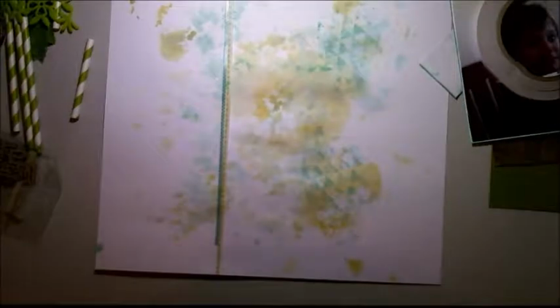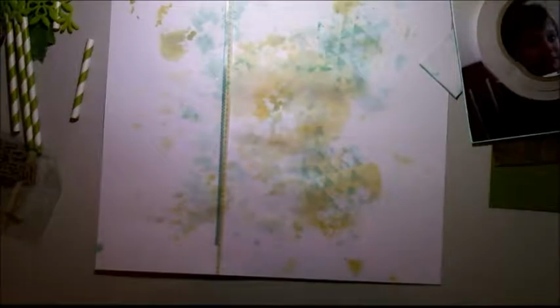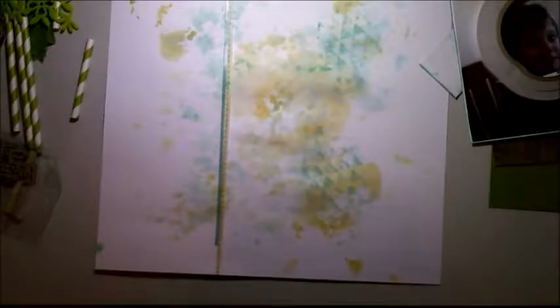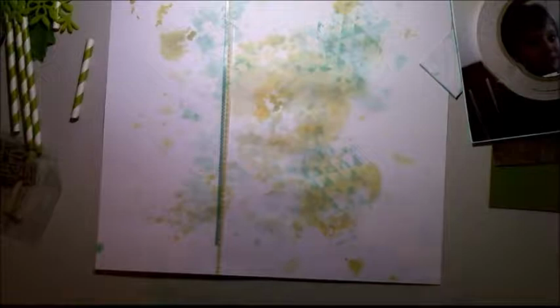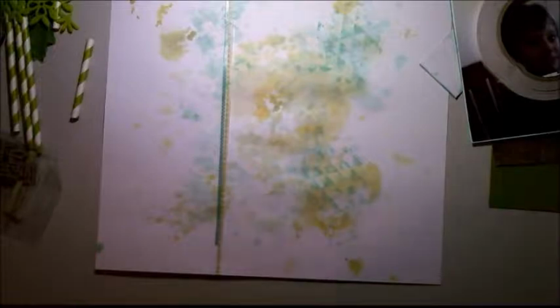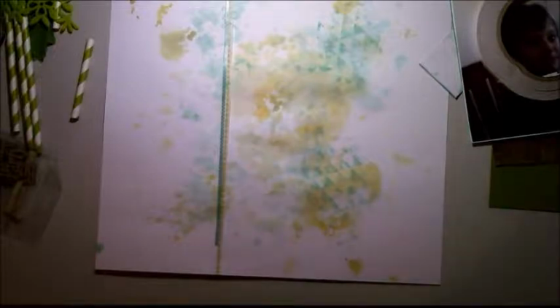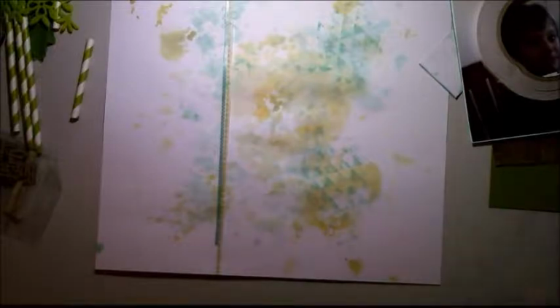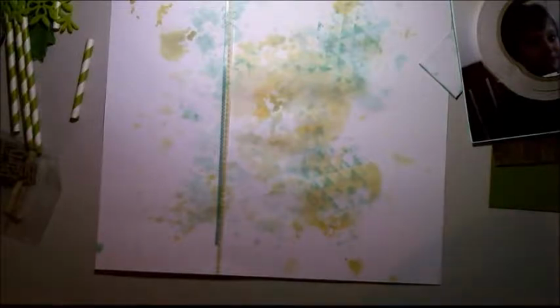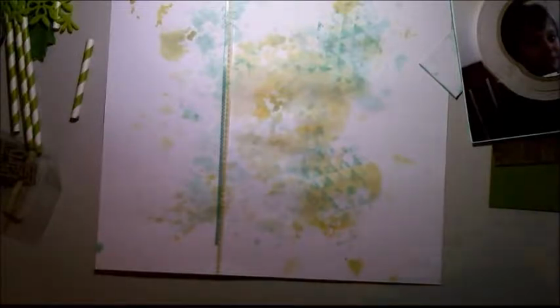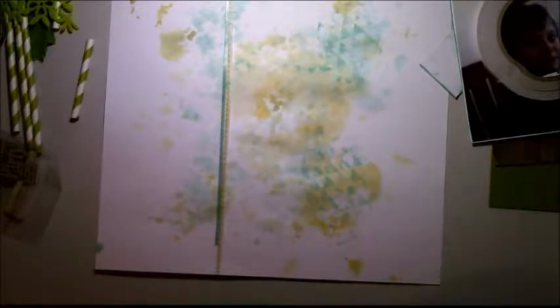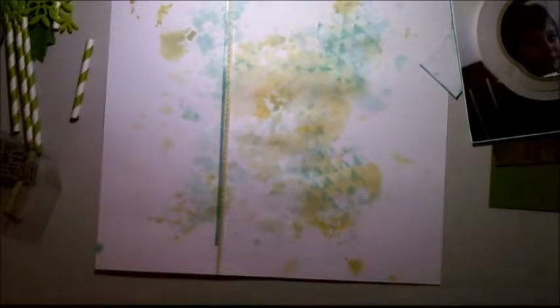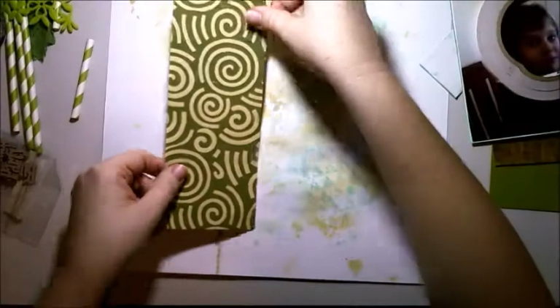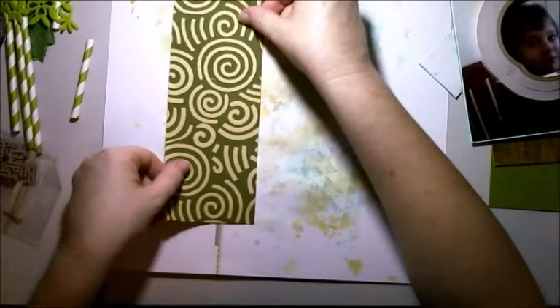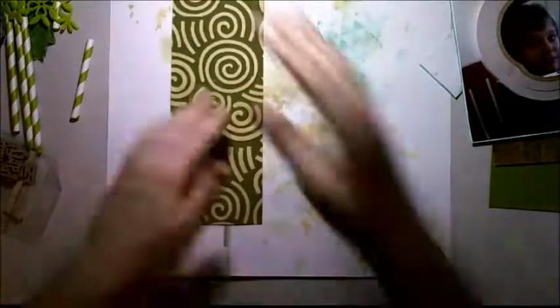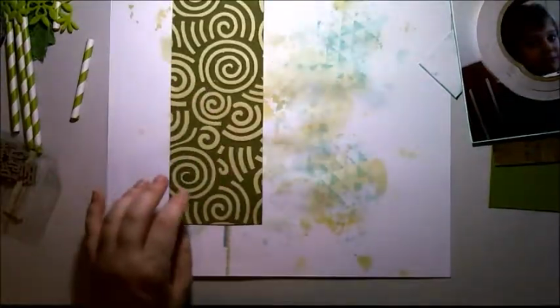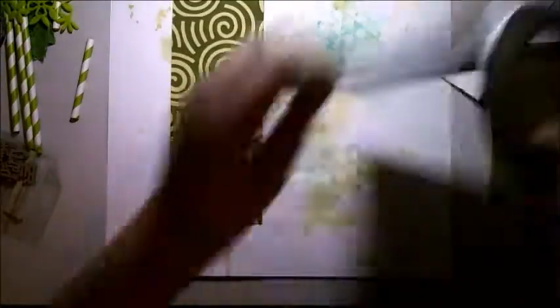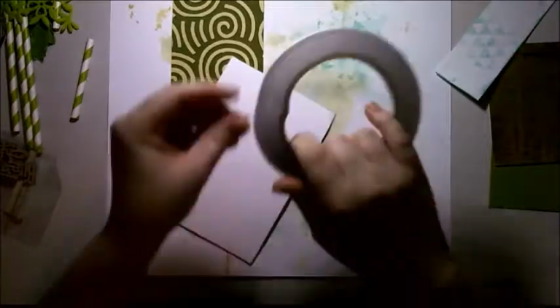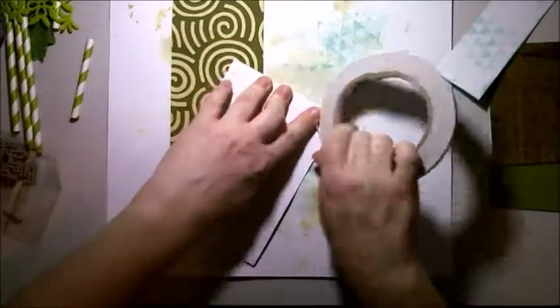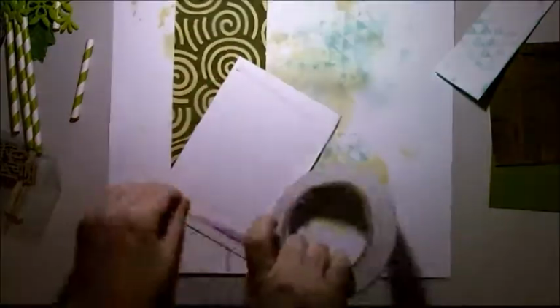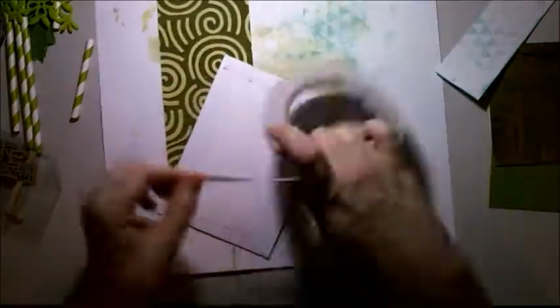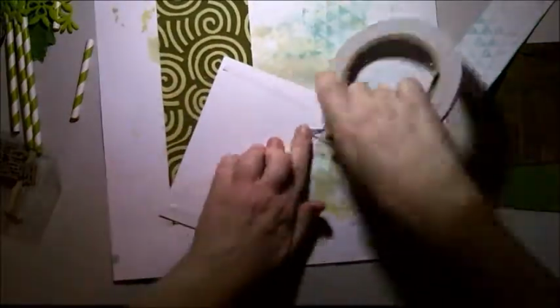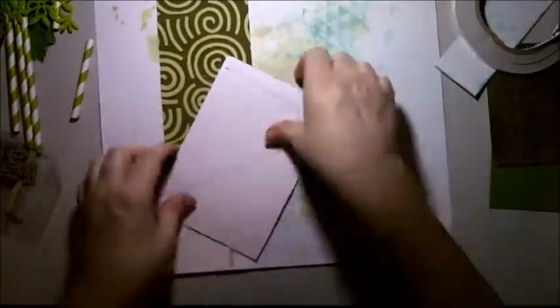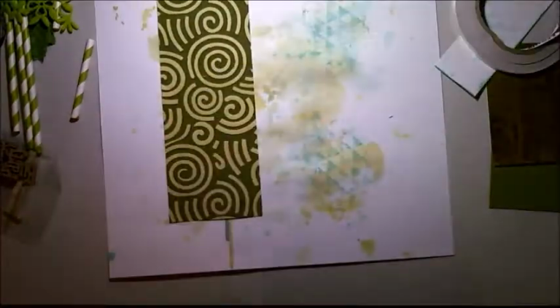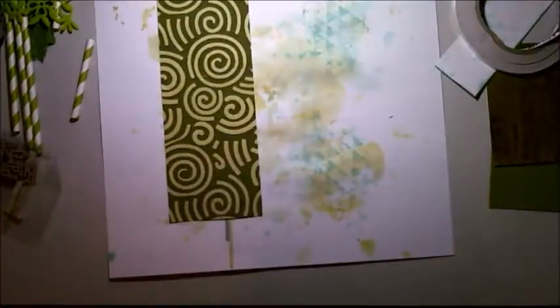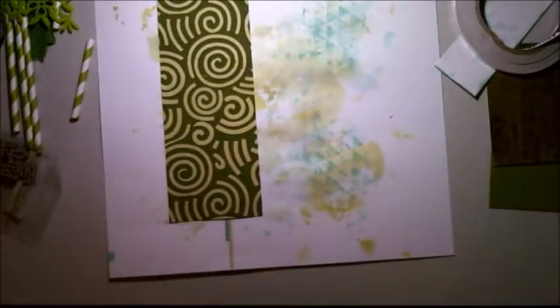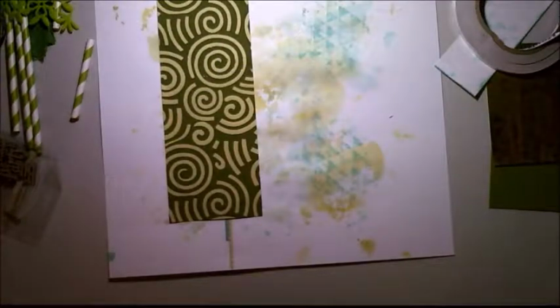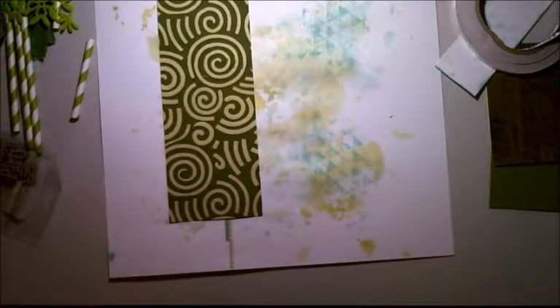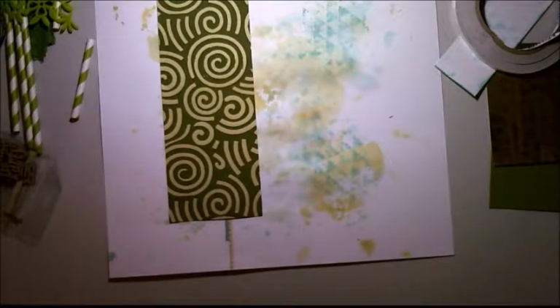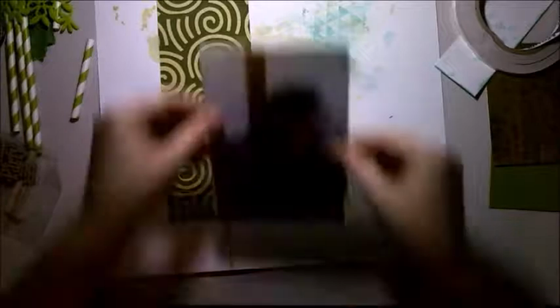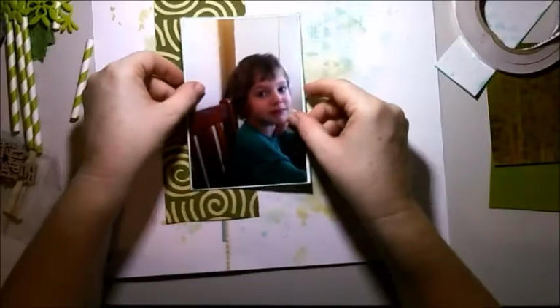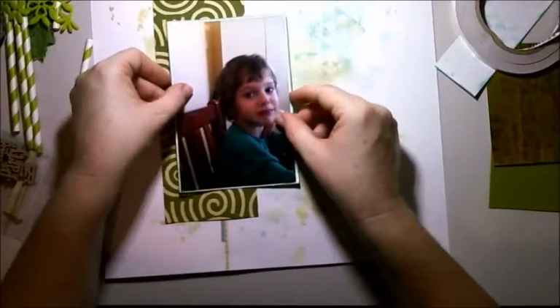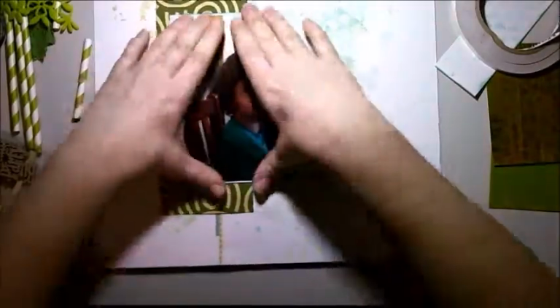It just added so much texture to the layout with that gorgeous swirl and a very retro 70s feel. It's a paper I thought I'd wind up using in my childhood album, but instead it's being used for this — and that's fine, as long as it gets used.